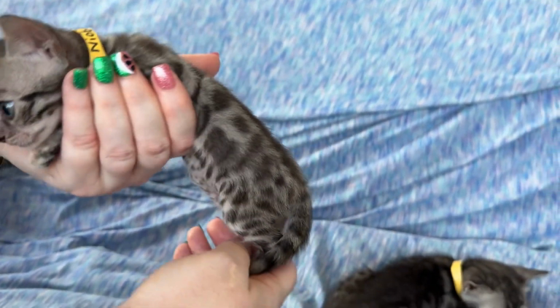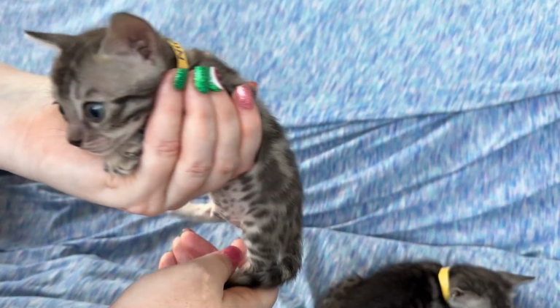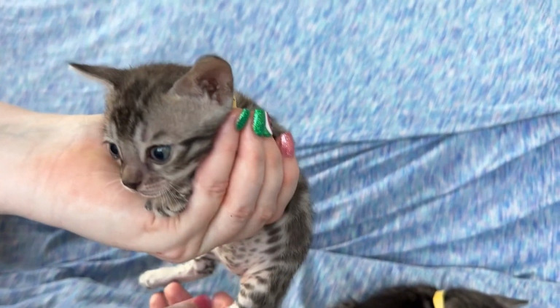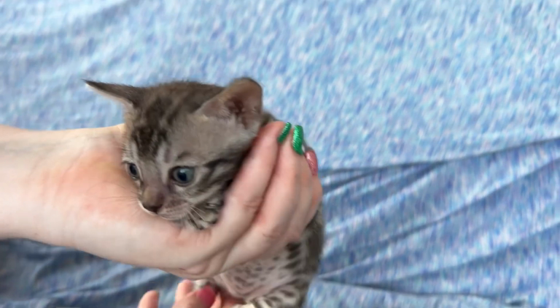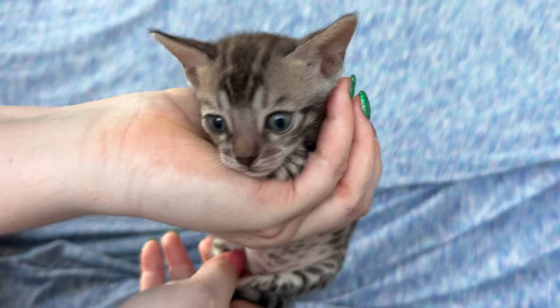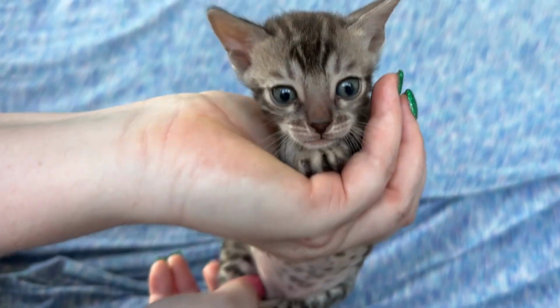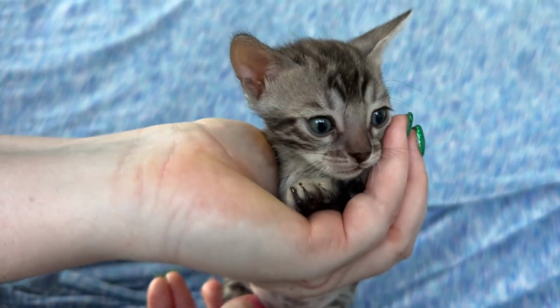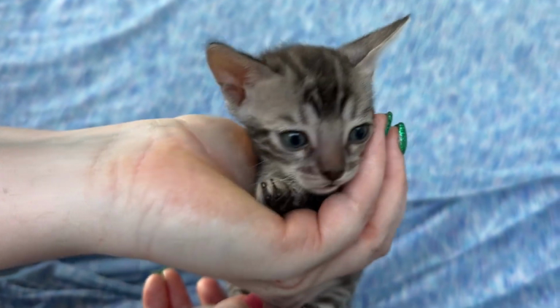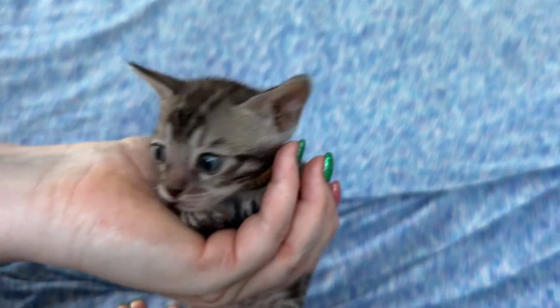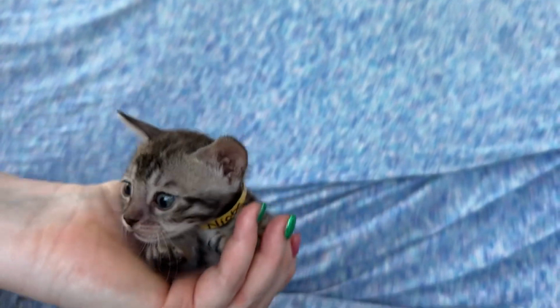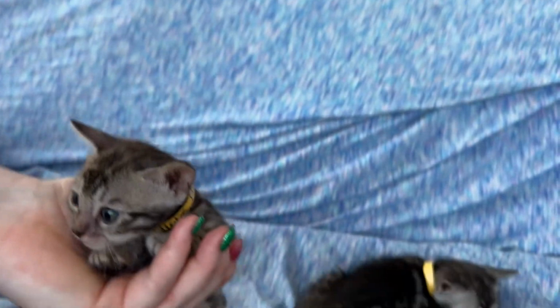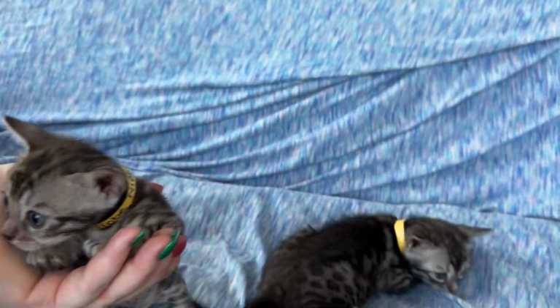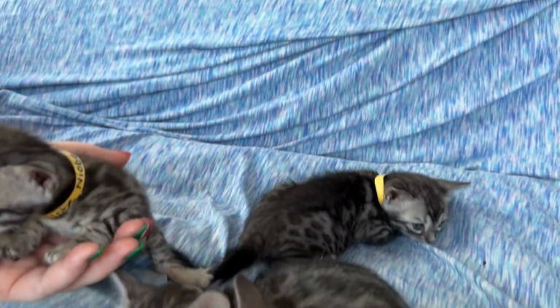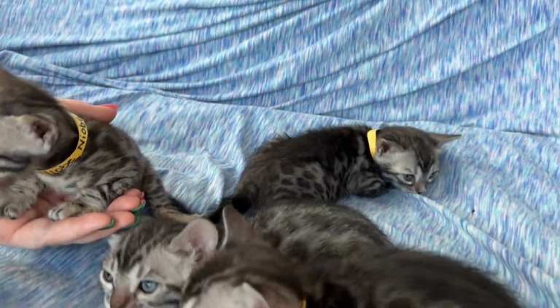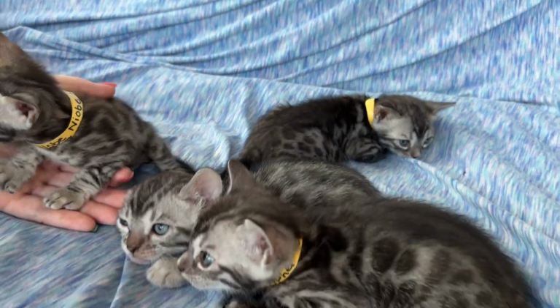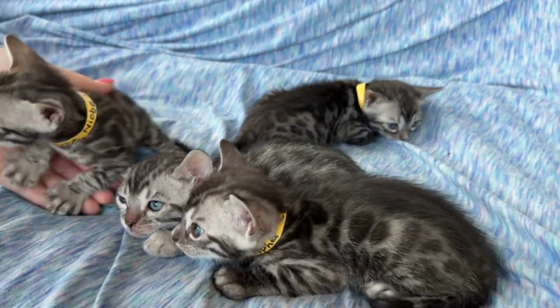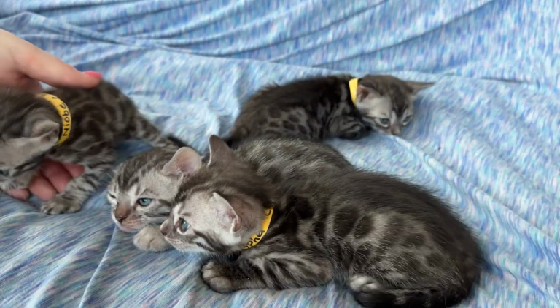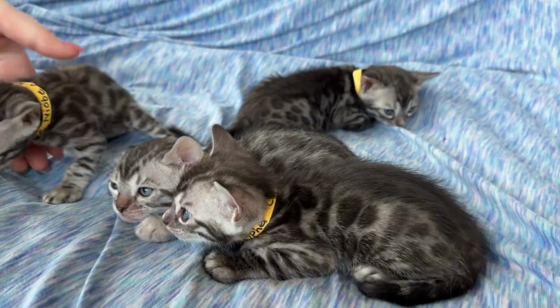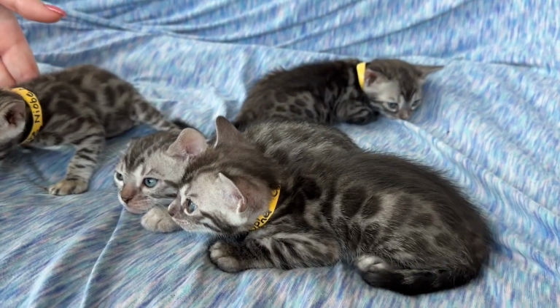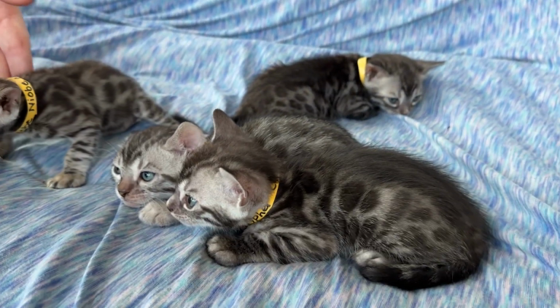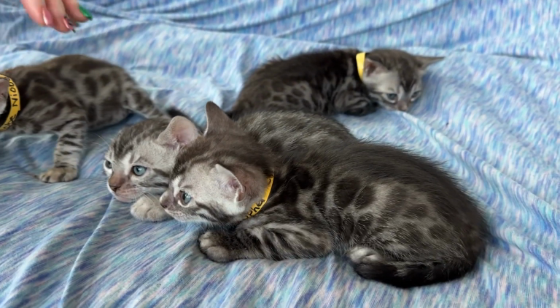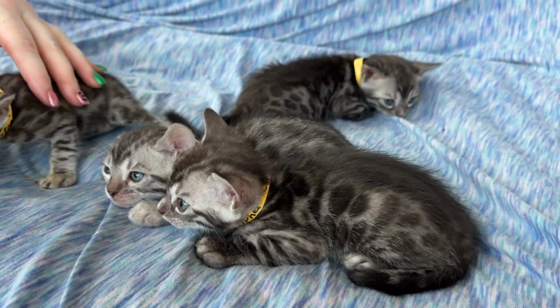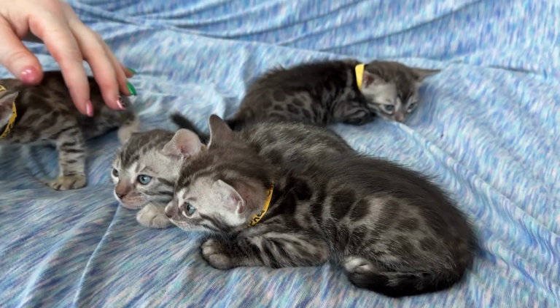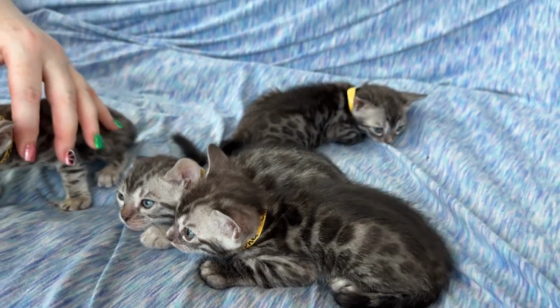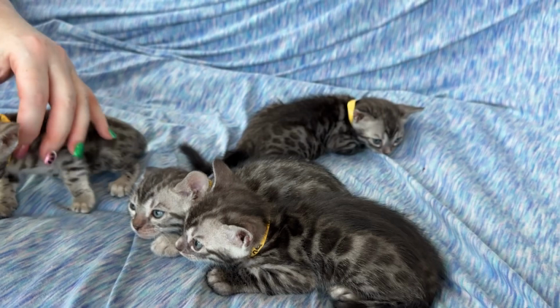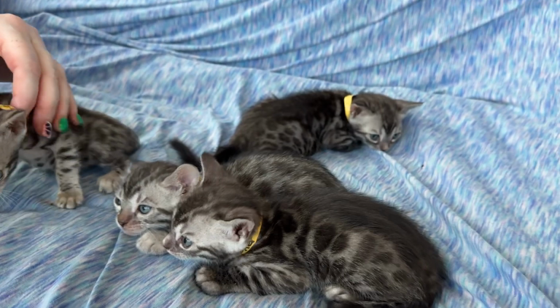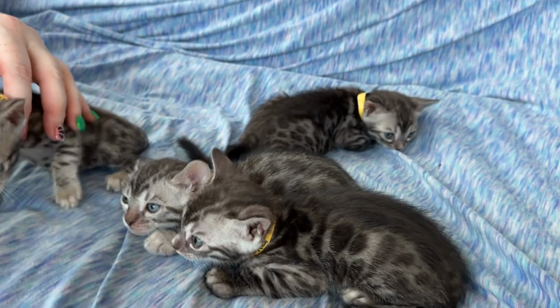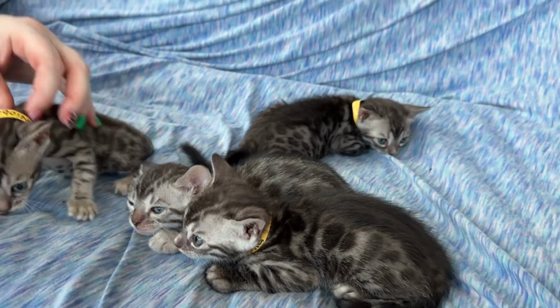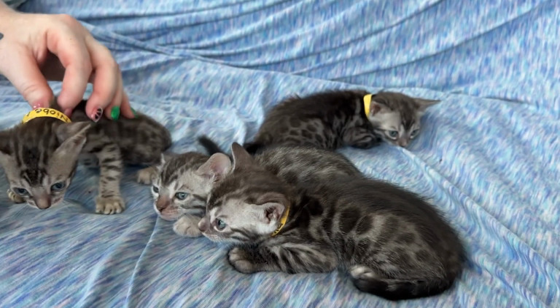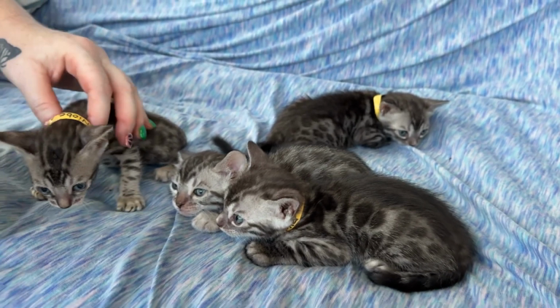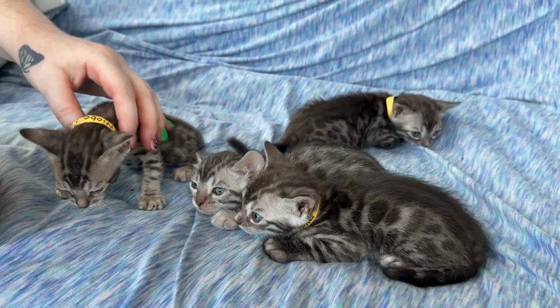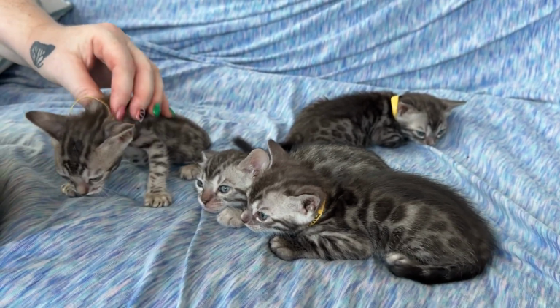Look at that cute face. That is Niobe. The theme for this litter is the Matrix. So that's Niobe — she's one of the girls.